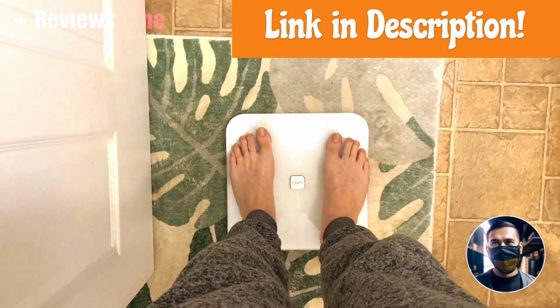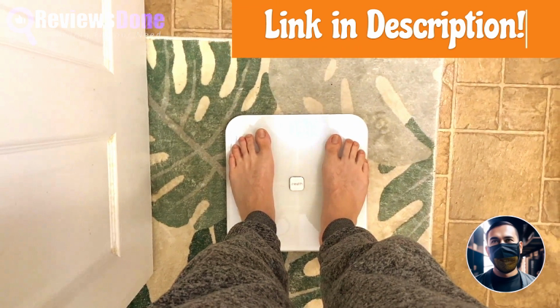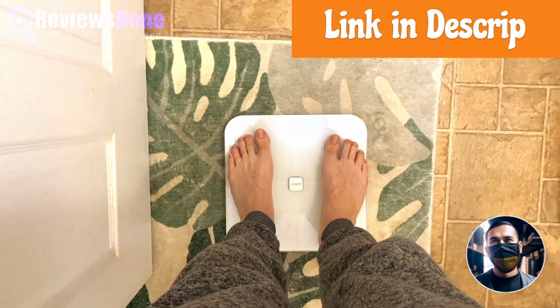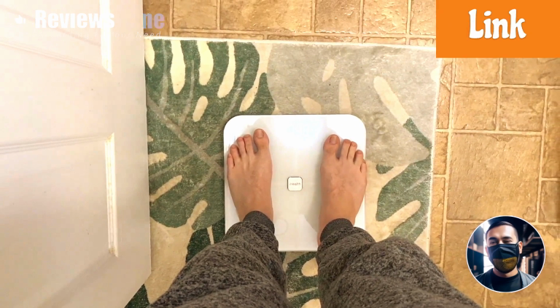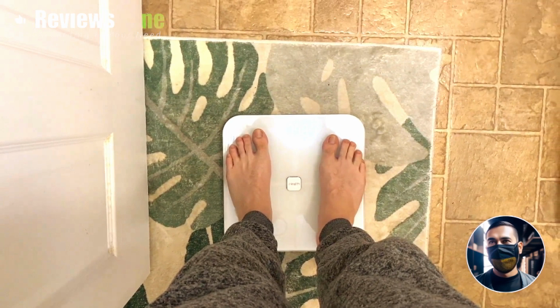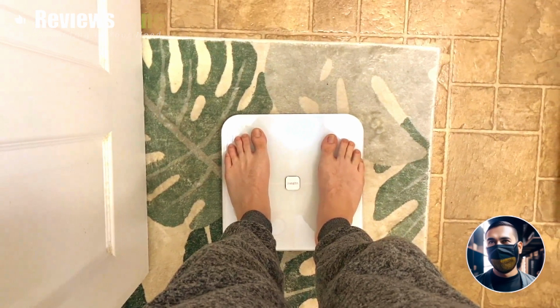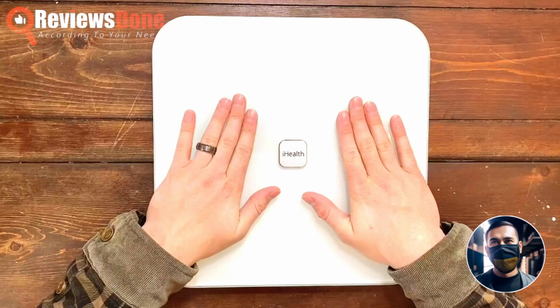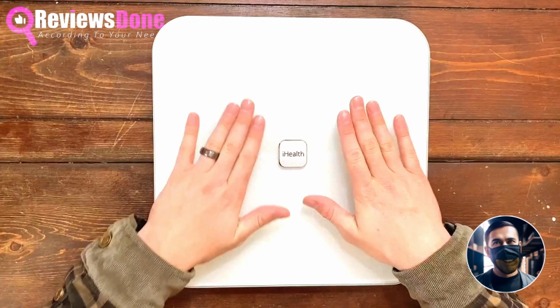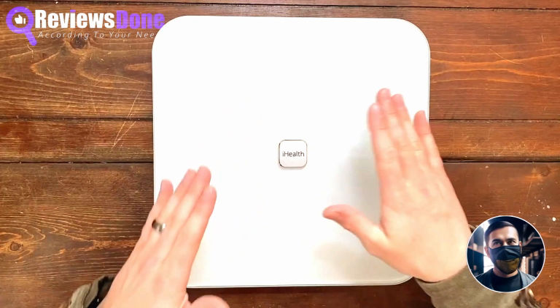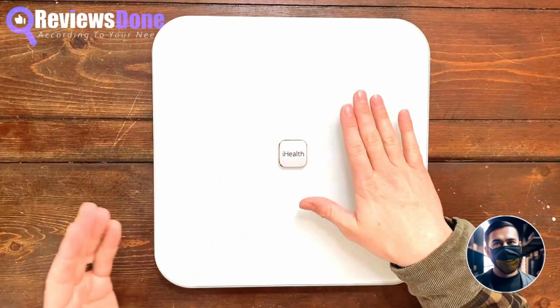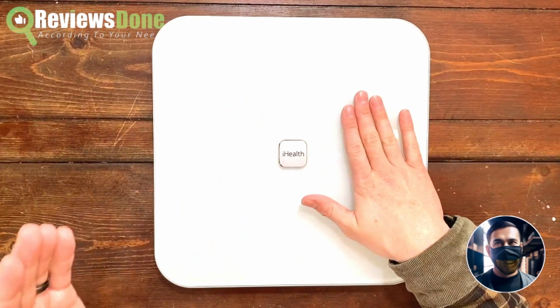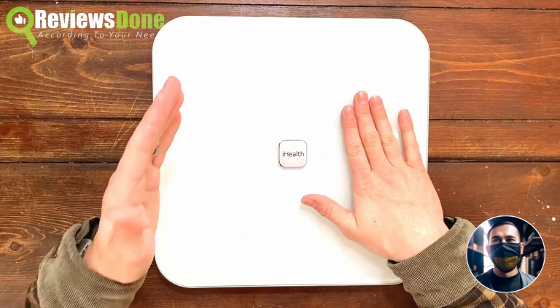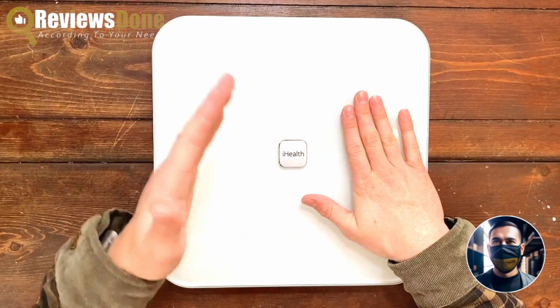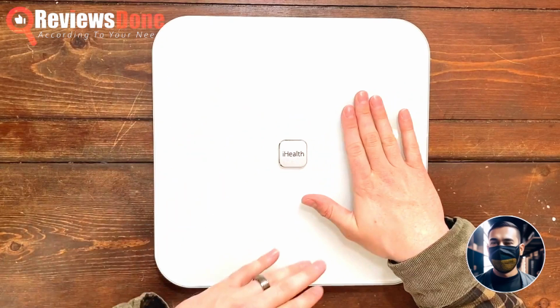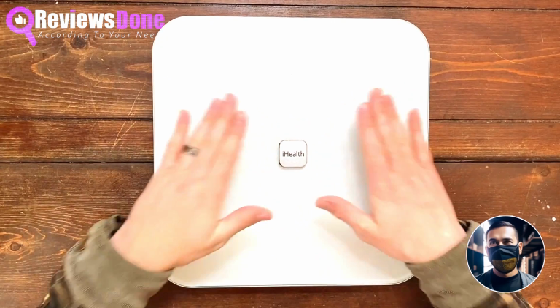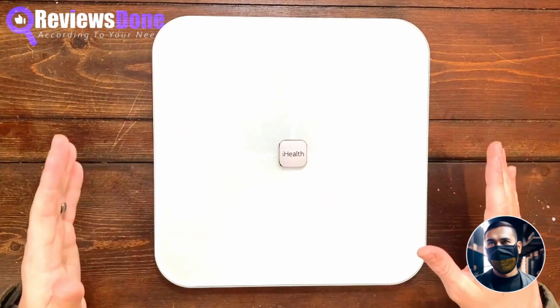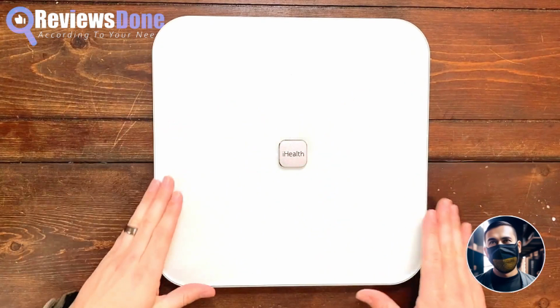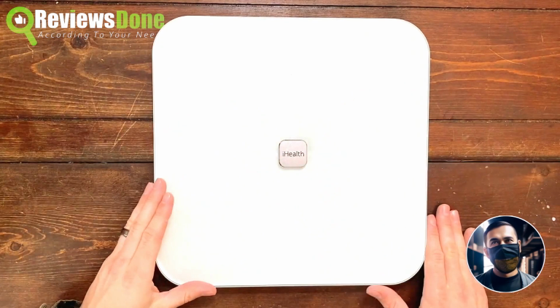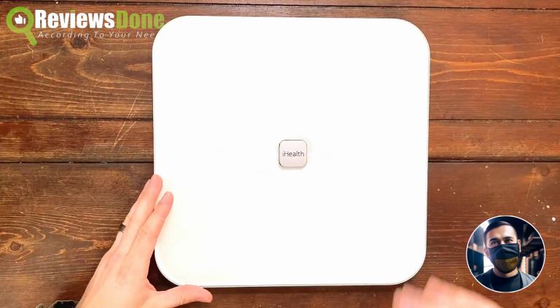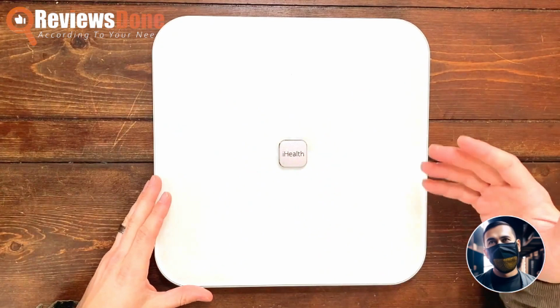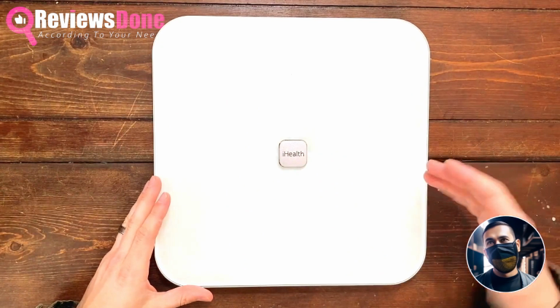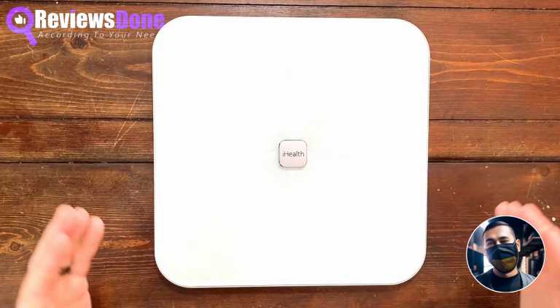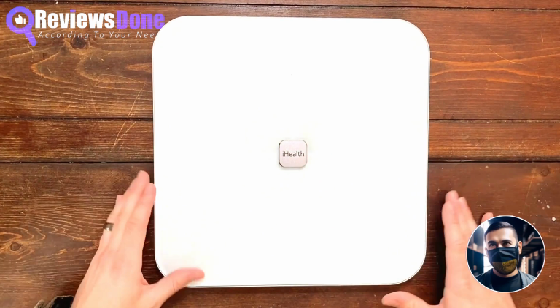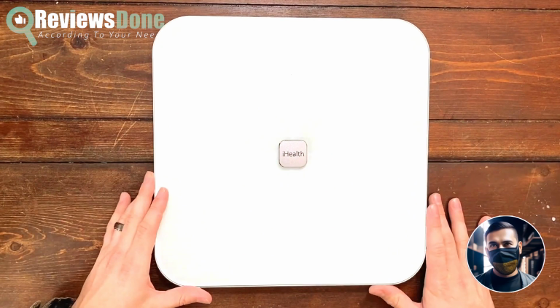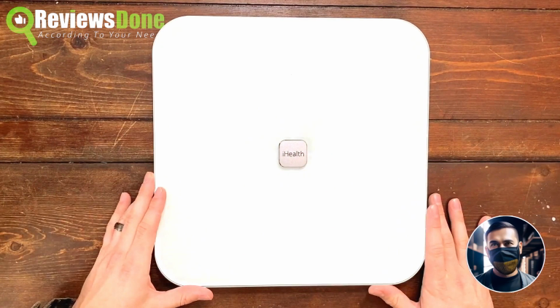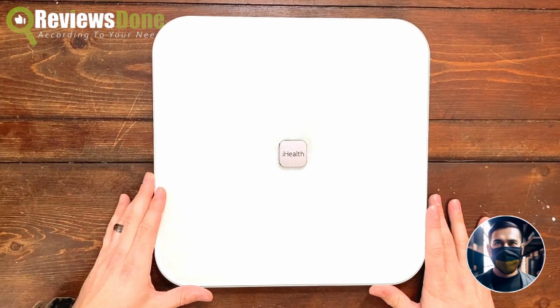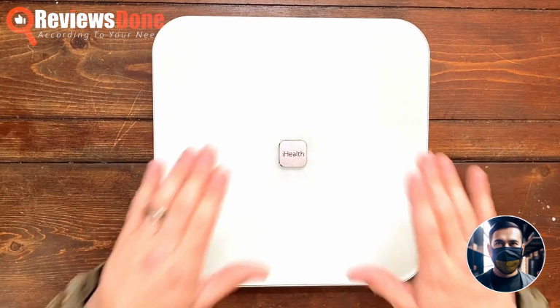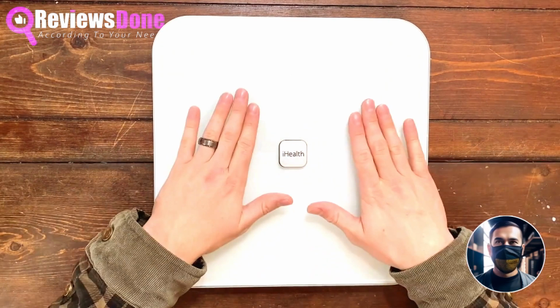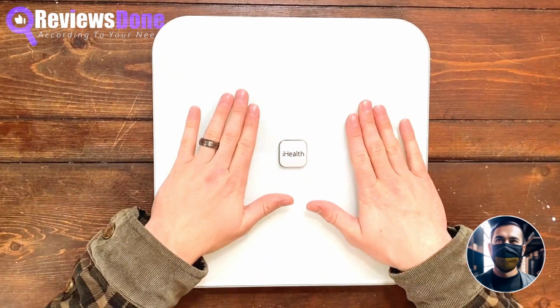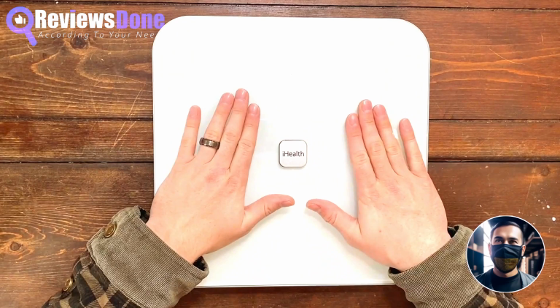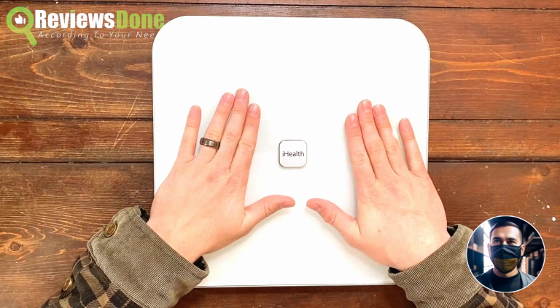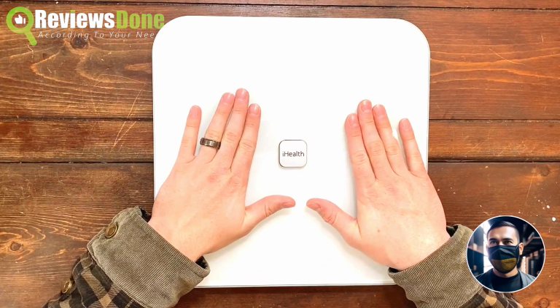As far as accuracy goes, I feel like this scale is pretty spot on. It only measures your weight if you have bare feet on the scale, so you can't wear socks or anything like that.